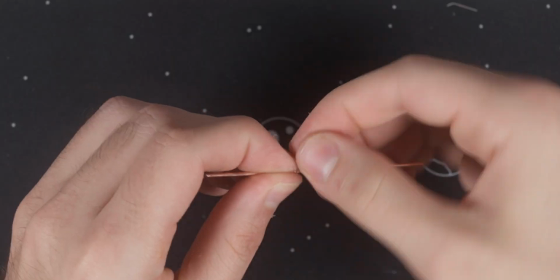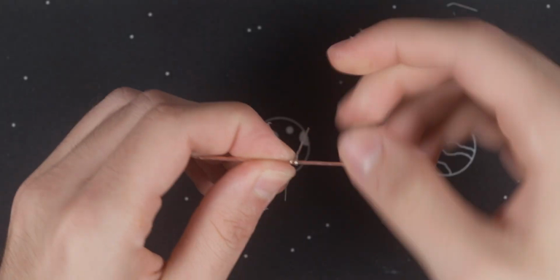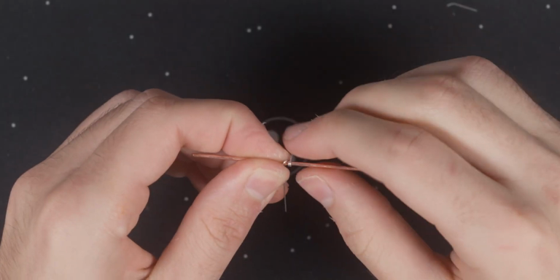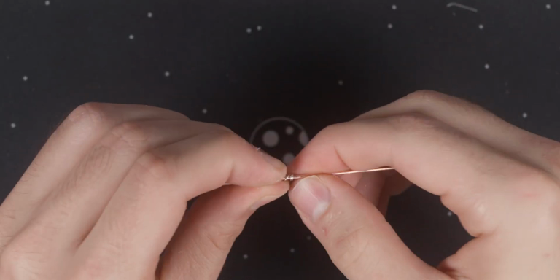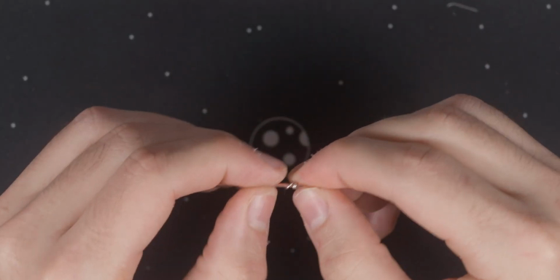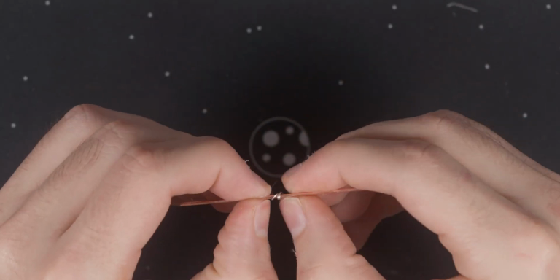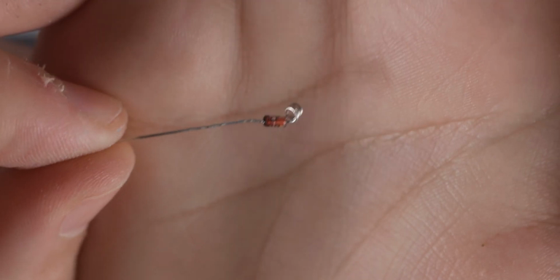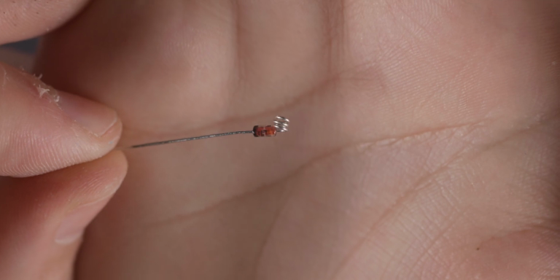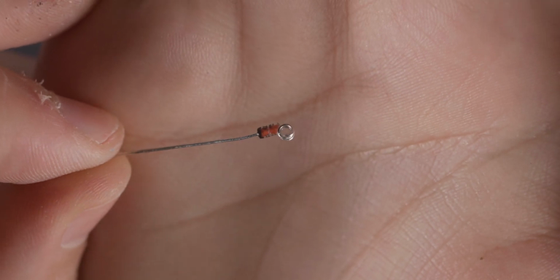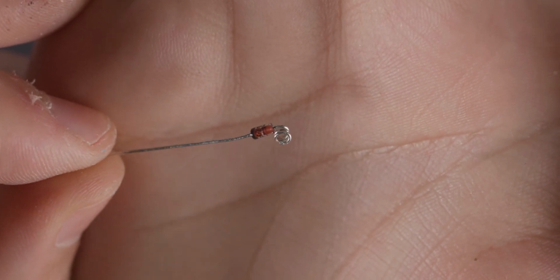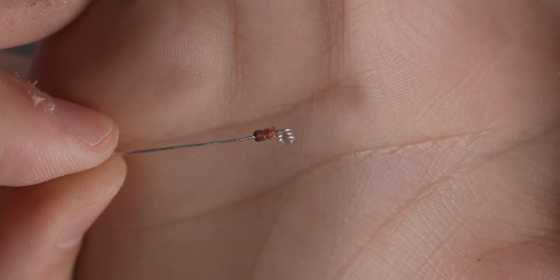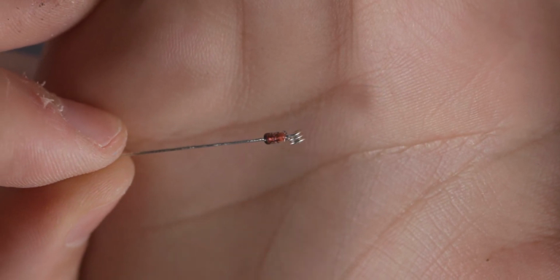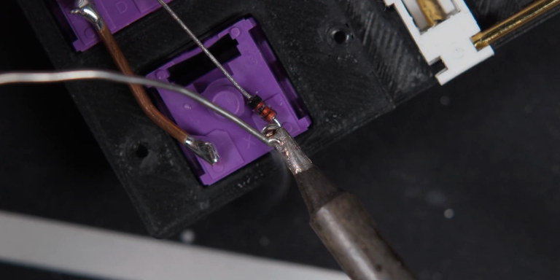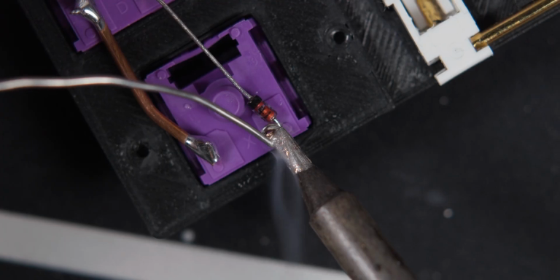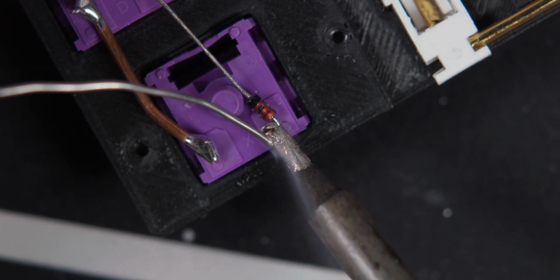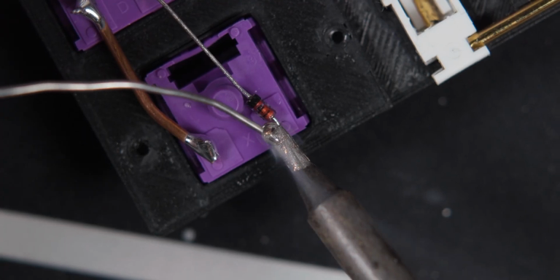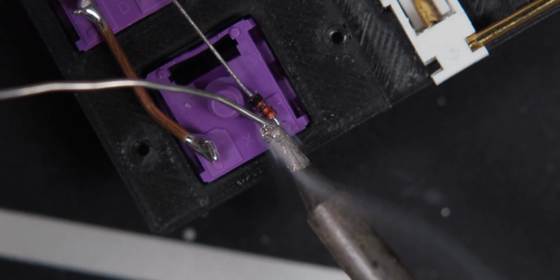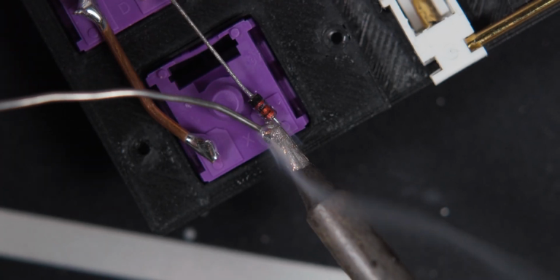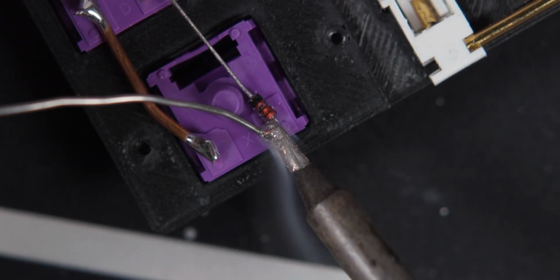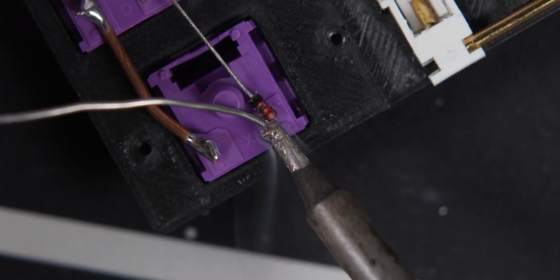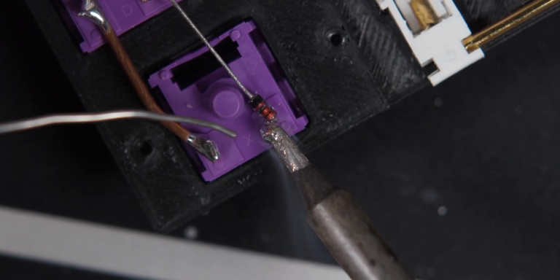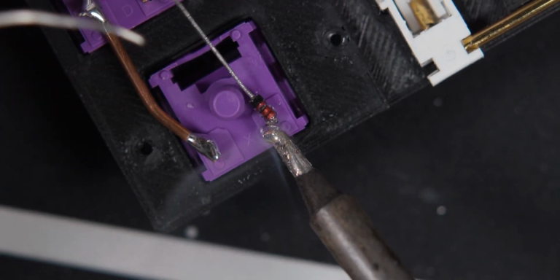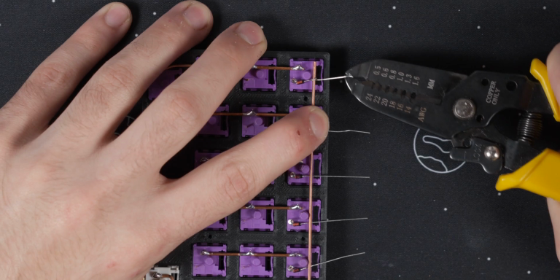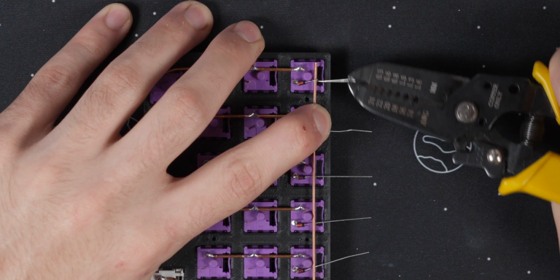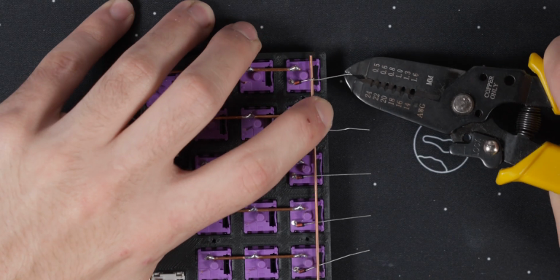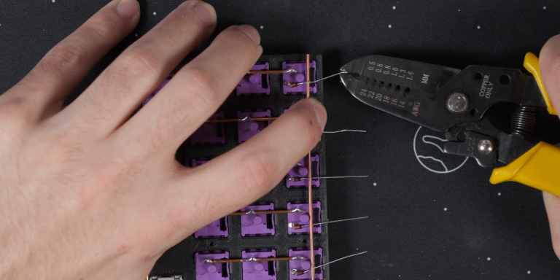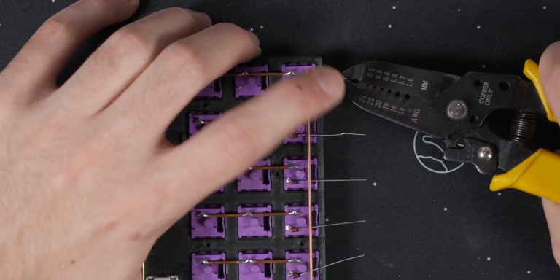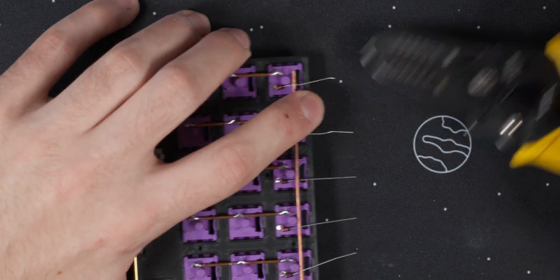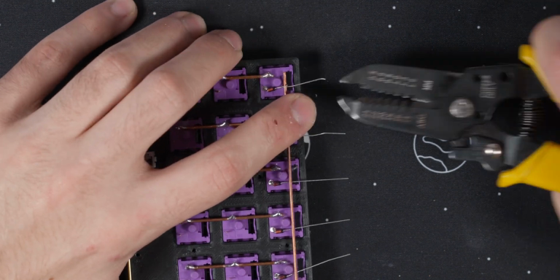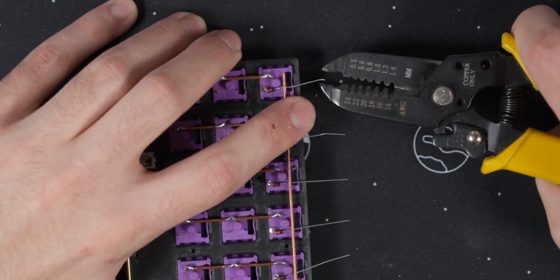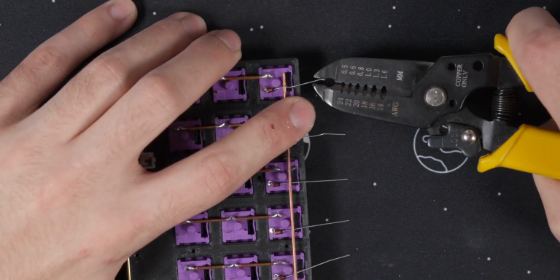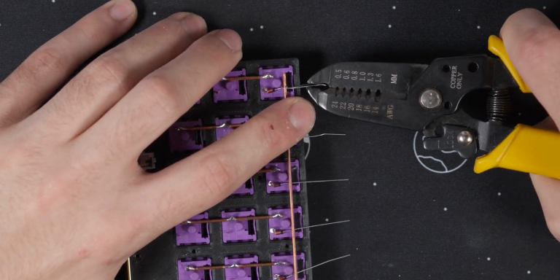Recently I started coiling my diodes, which makes it a lot easier when soldering to the switch. I also now wrap the diode around the row wire for a better connection.